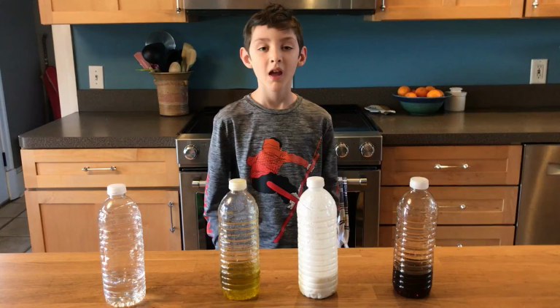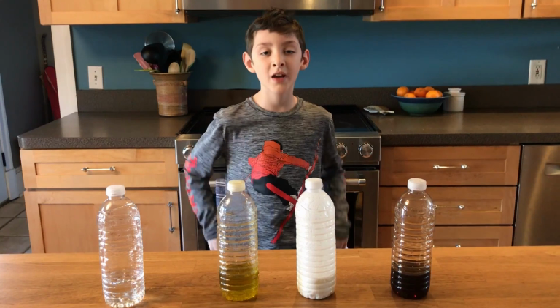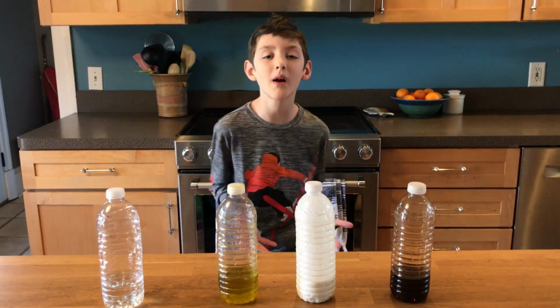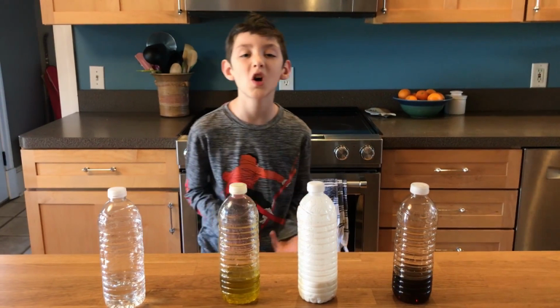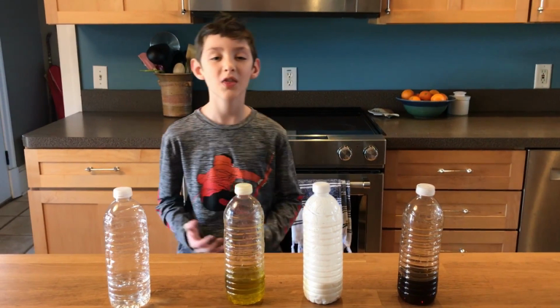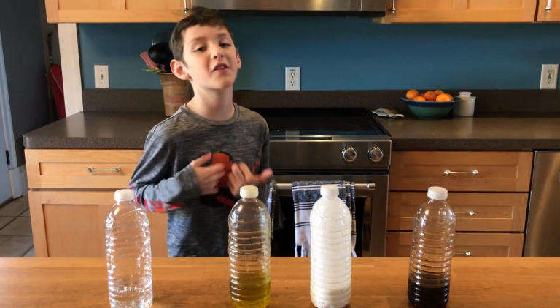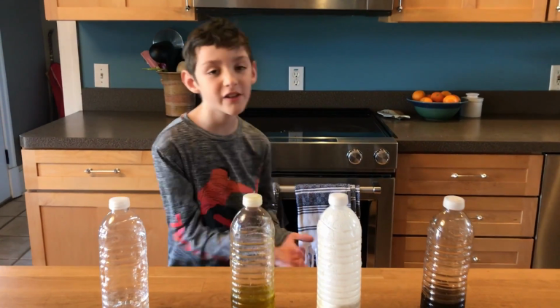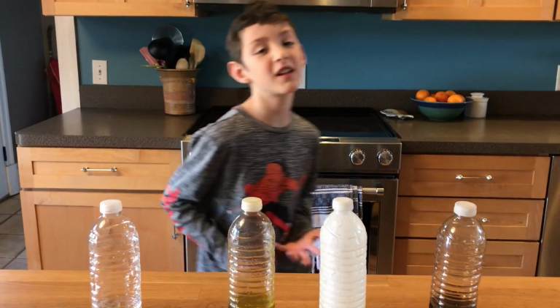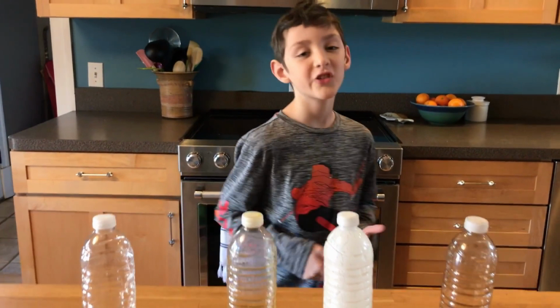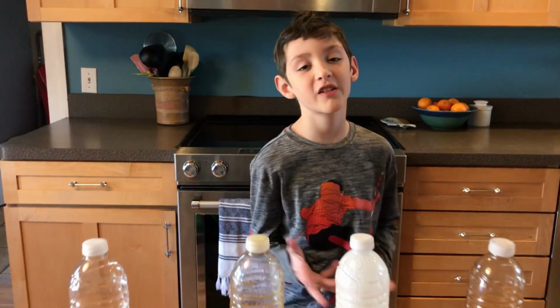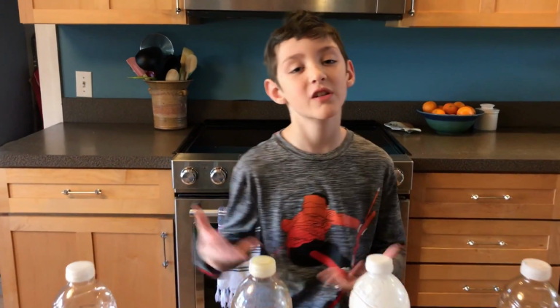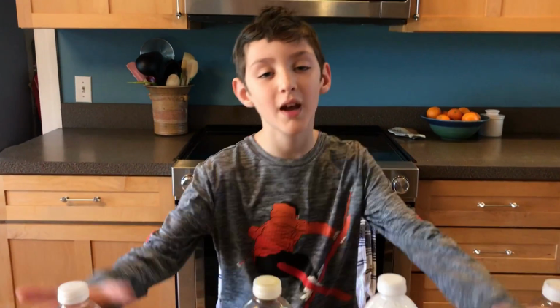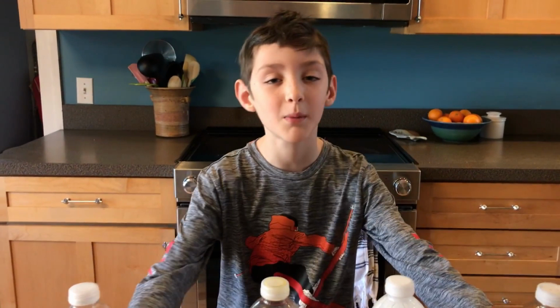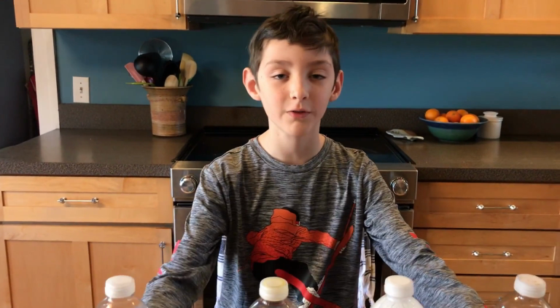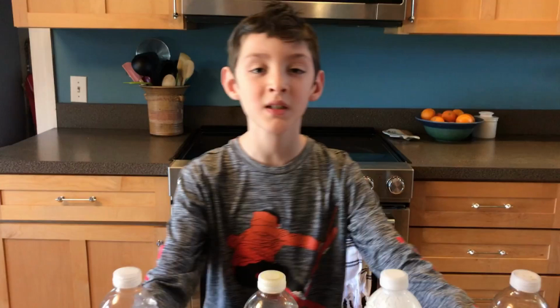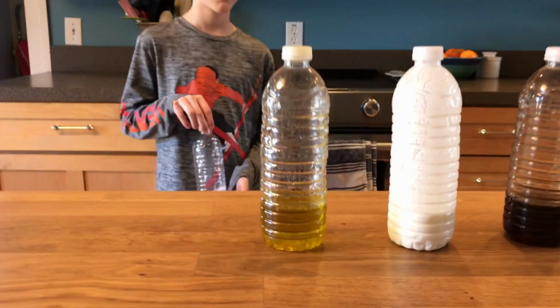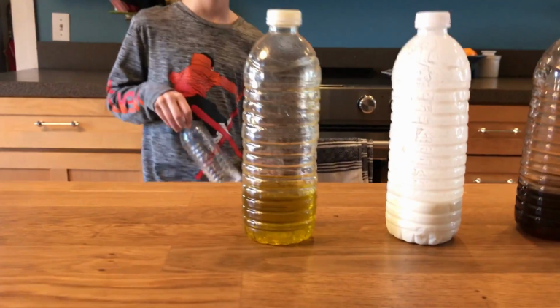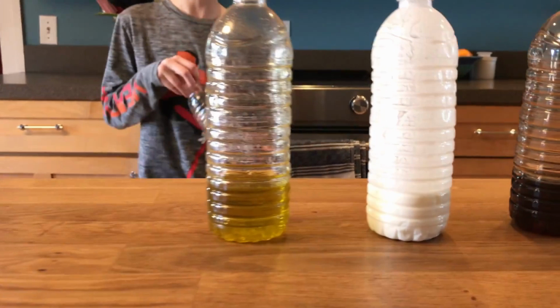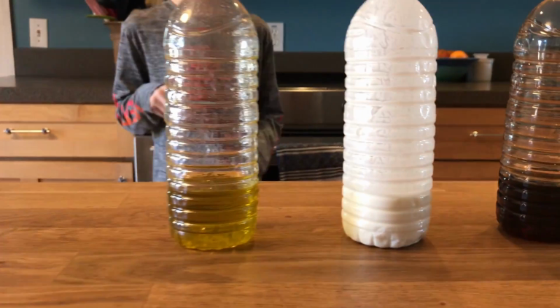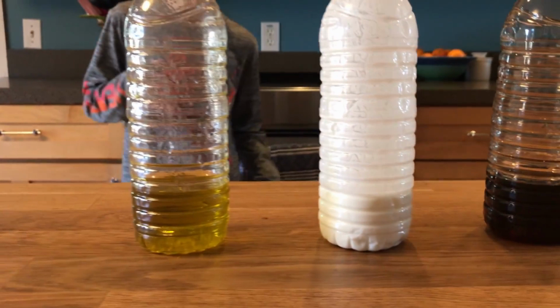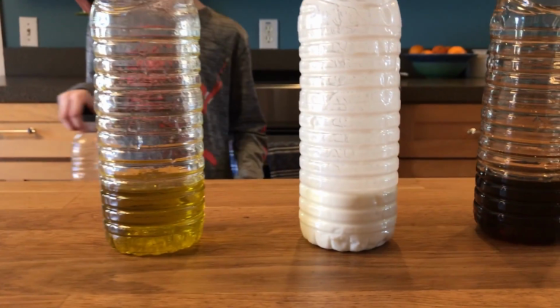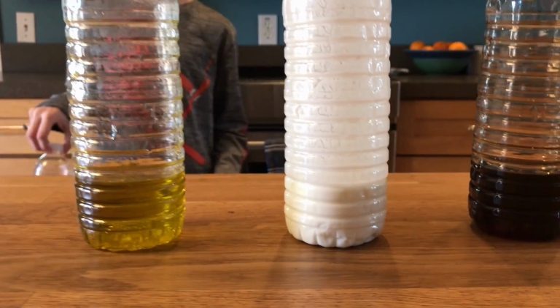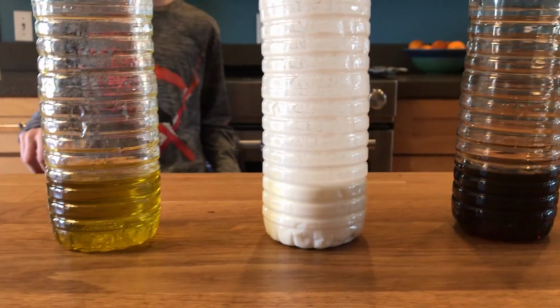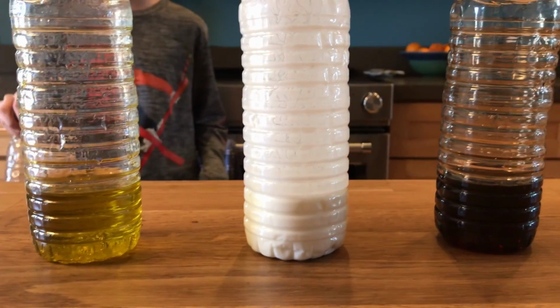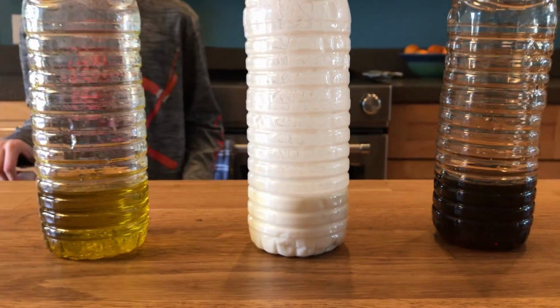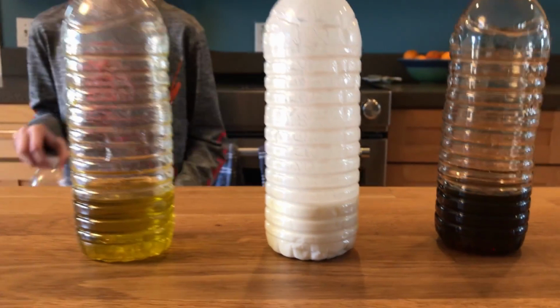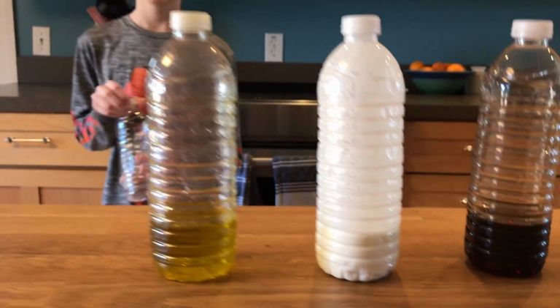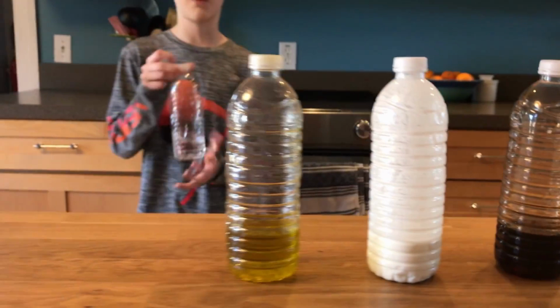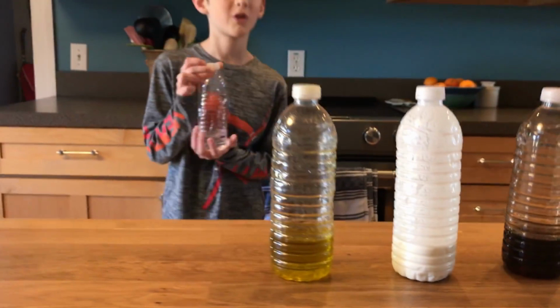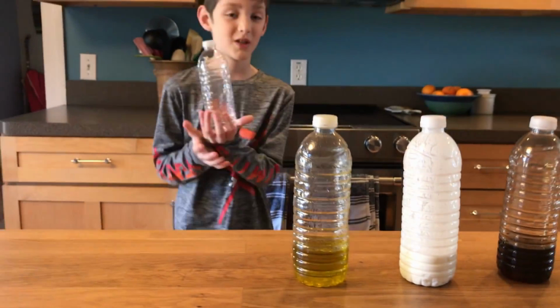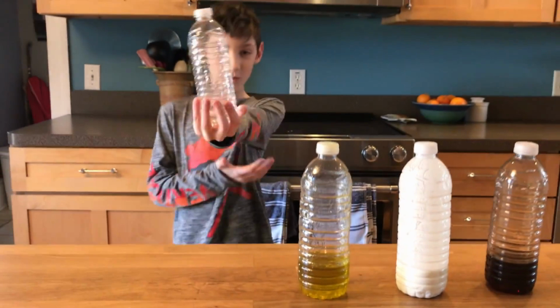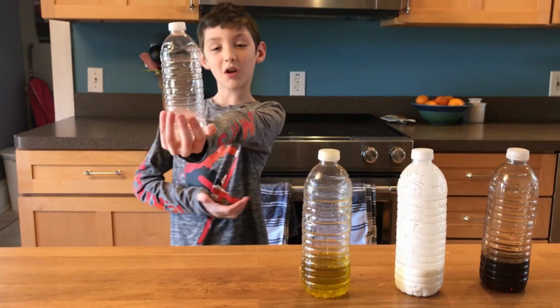We want to know how viscosity changes the way the bottle flips. Each water bottle has half a cup of liquid. We're going to start with water.